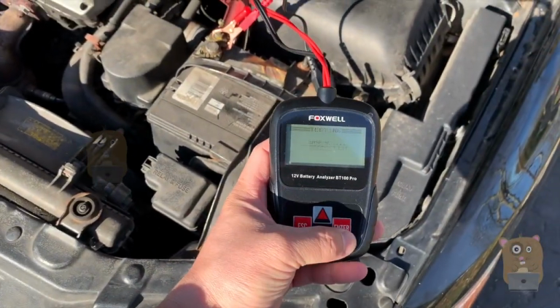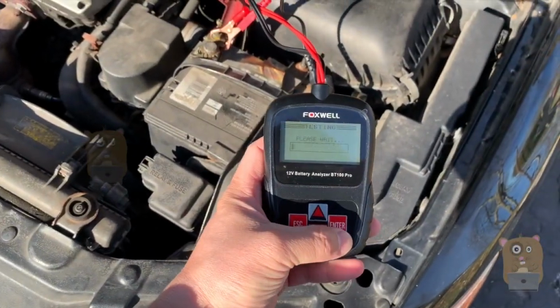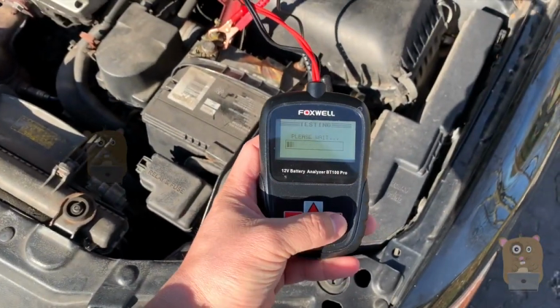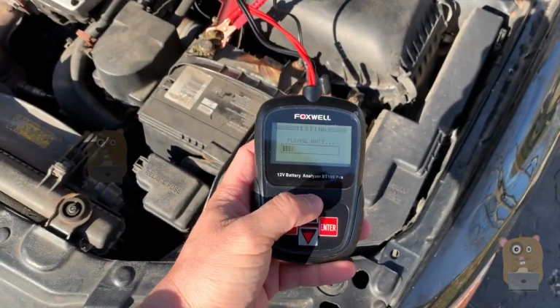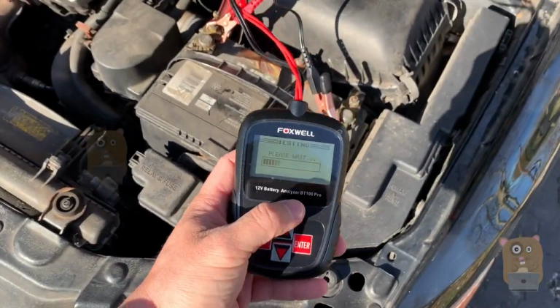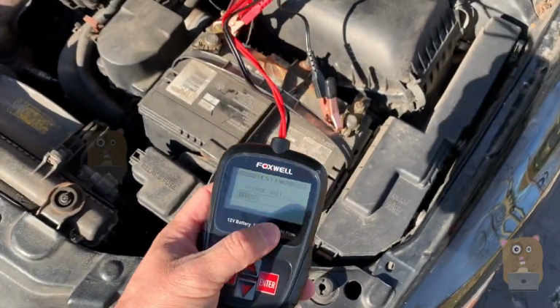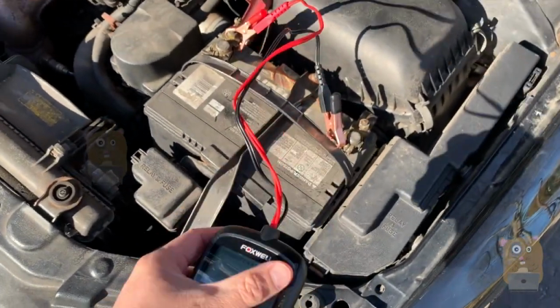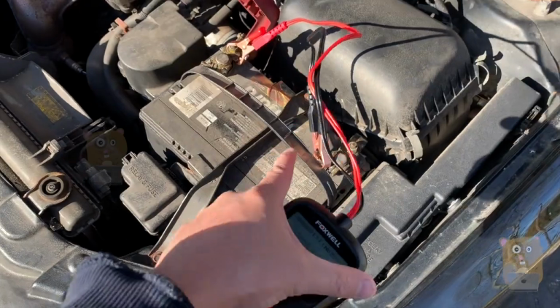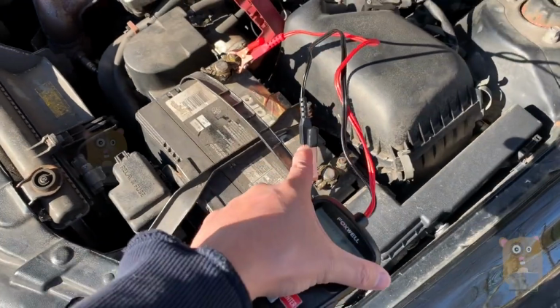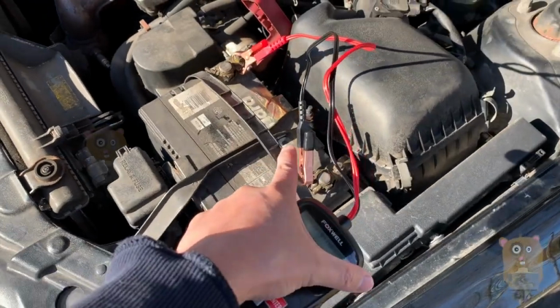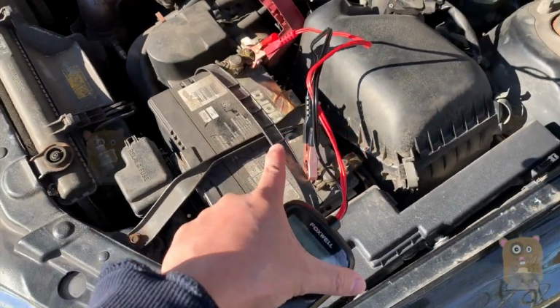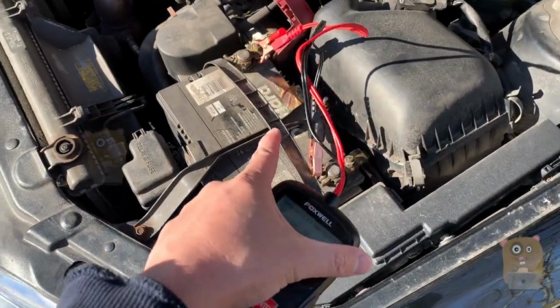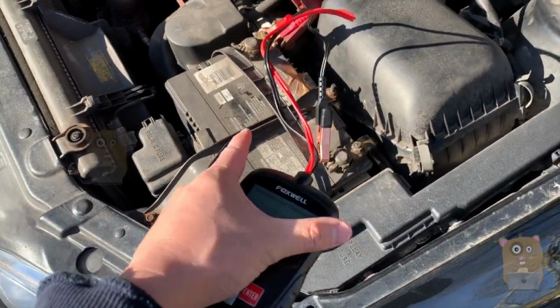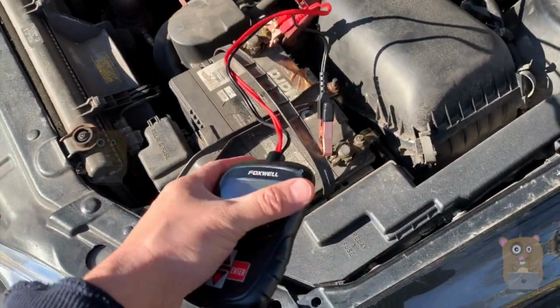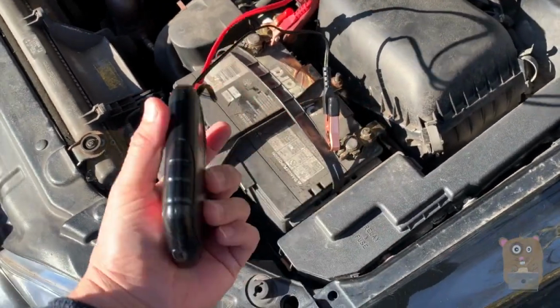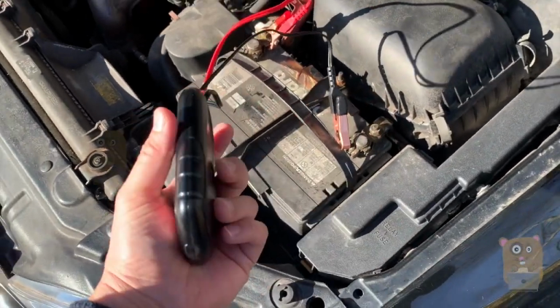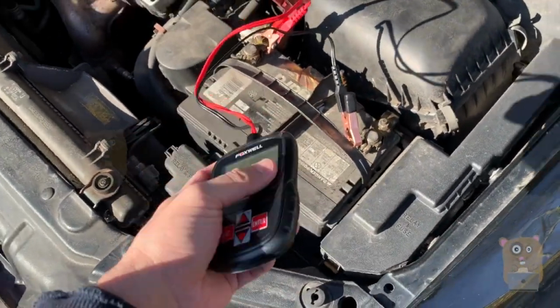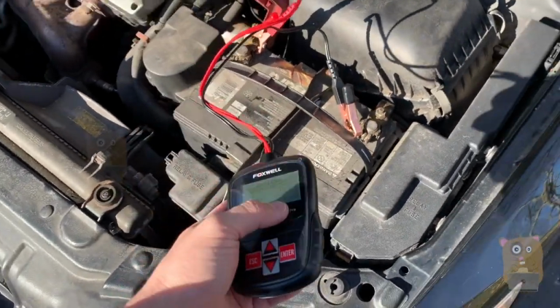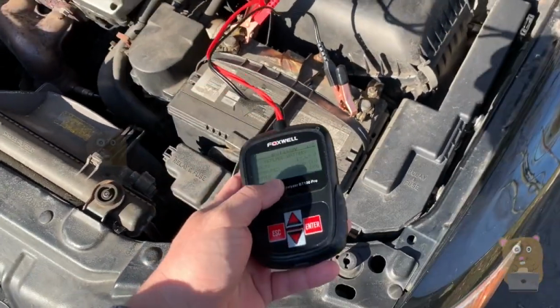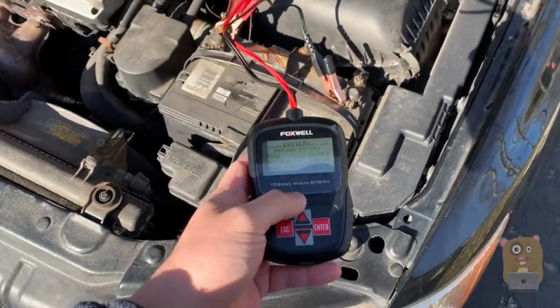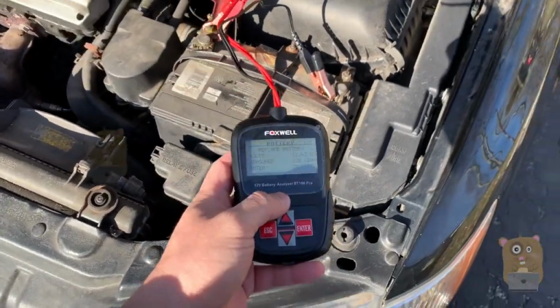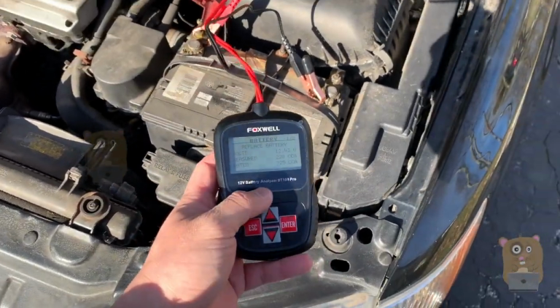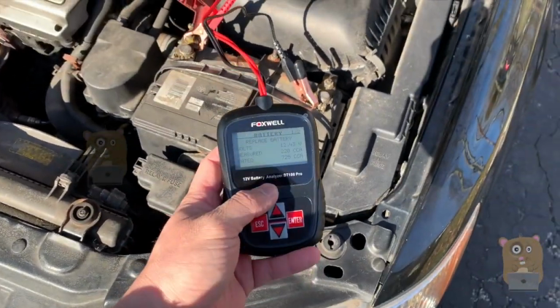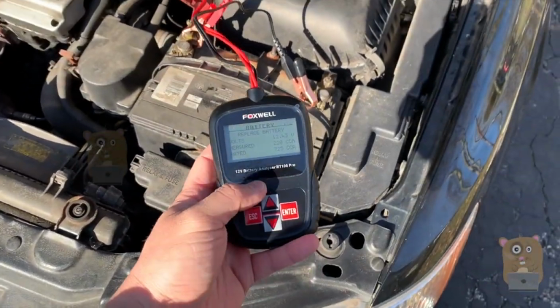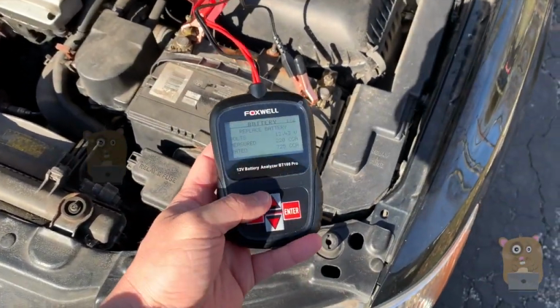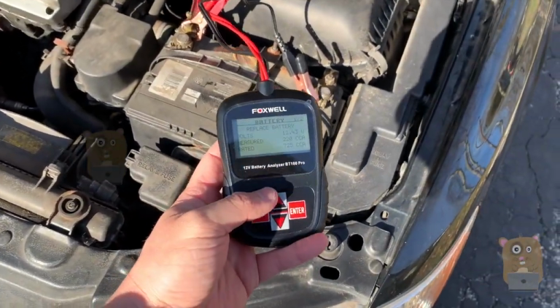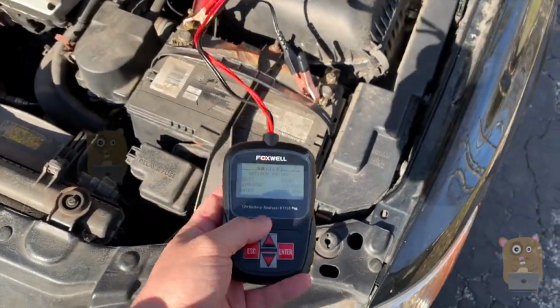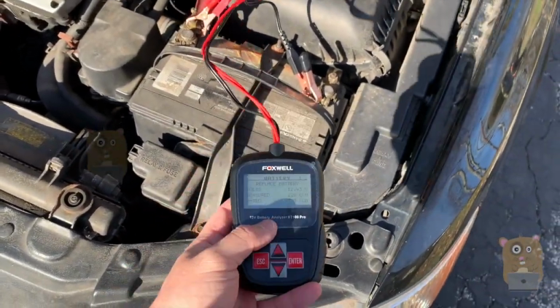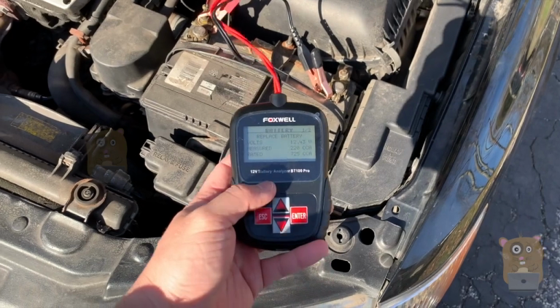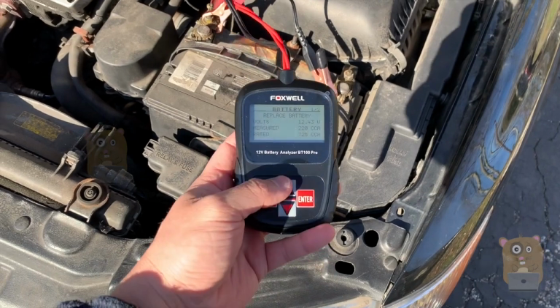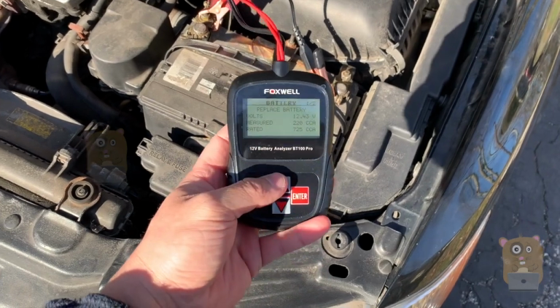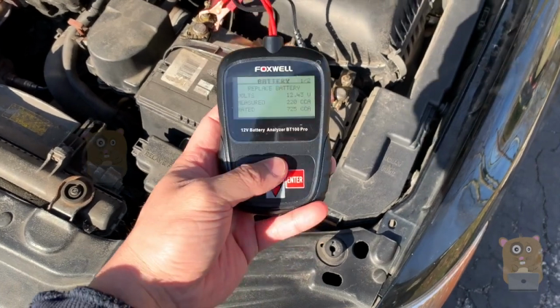Okay, it's testing. So this is the Die-Hard Gold. I got it maybe four or five years ago, before Sears went out of business.